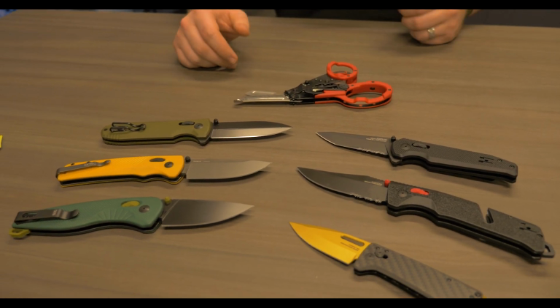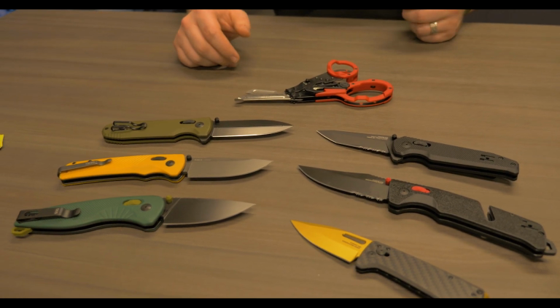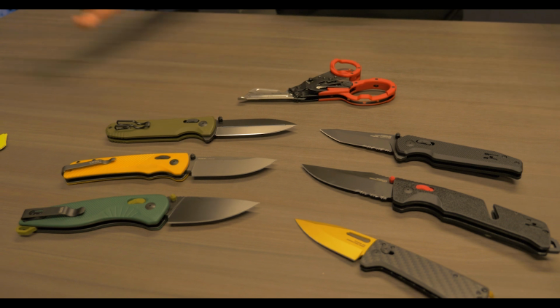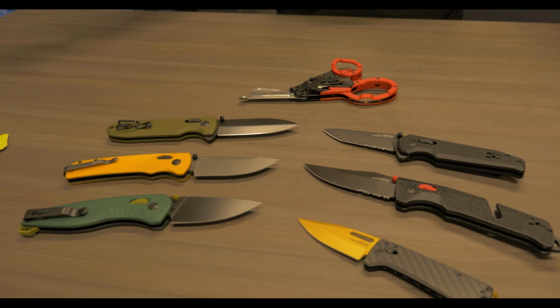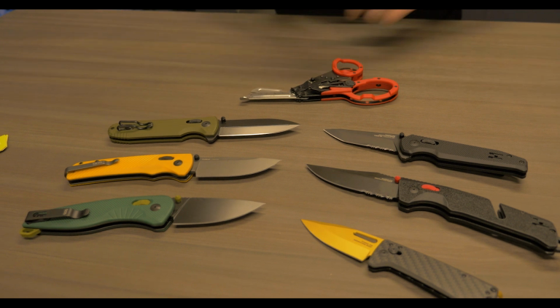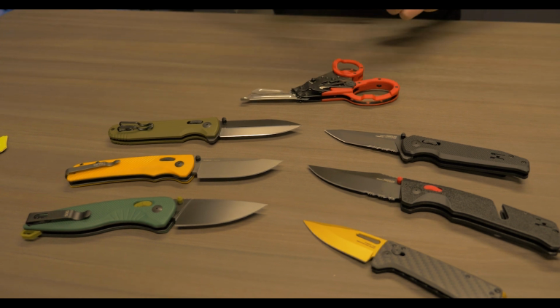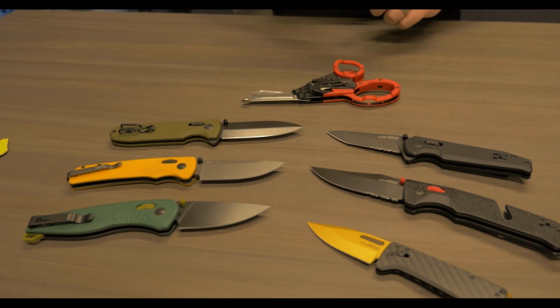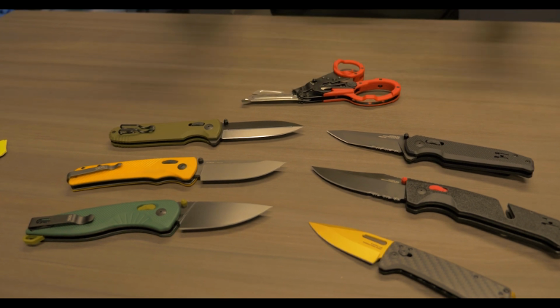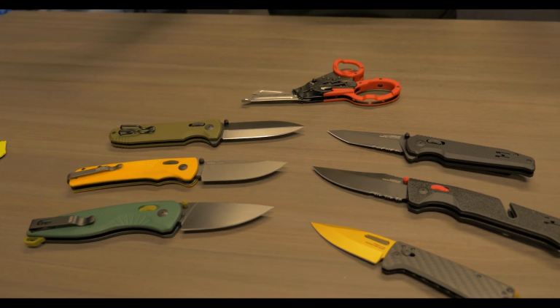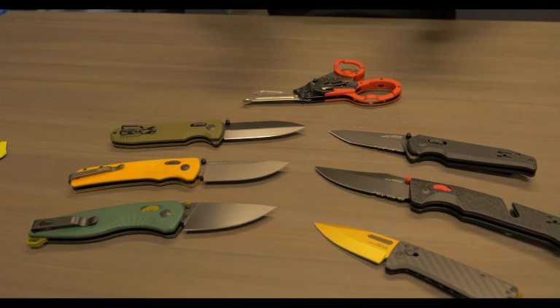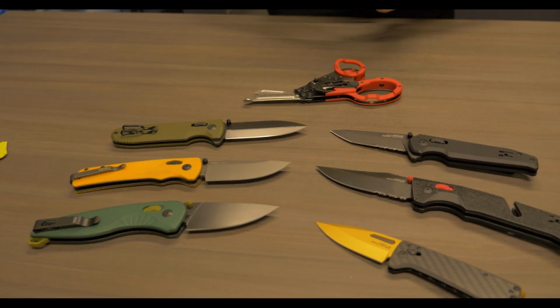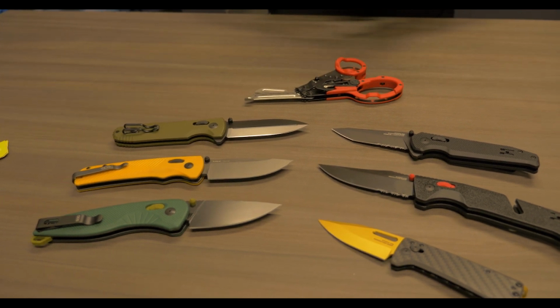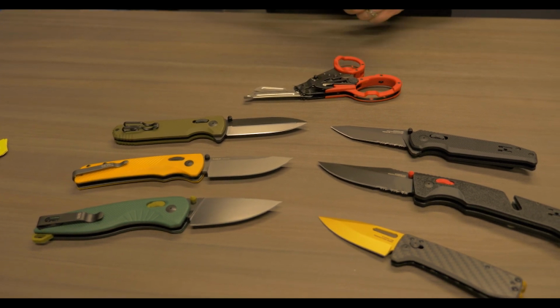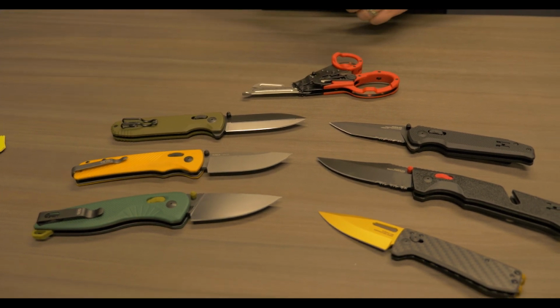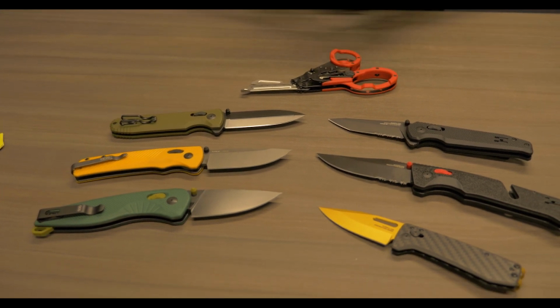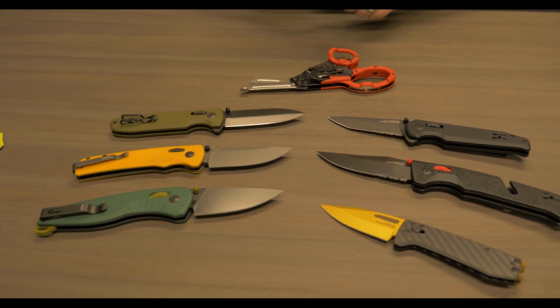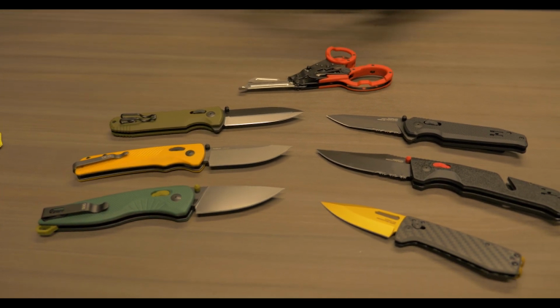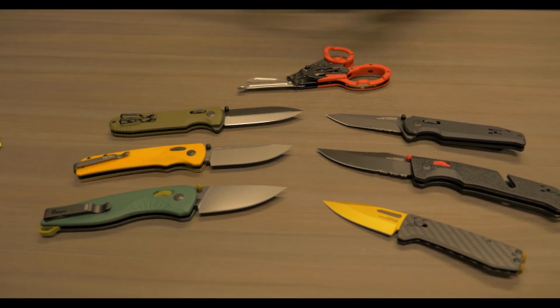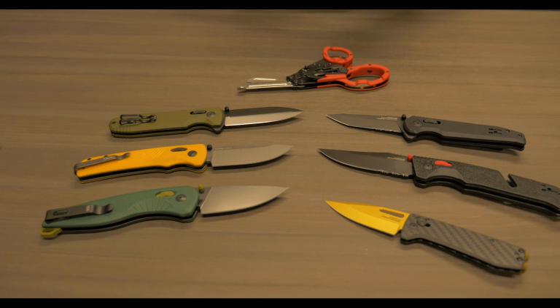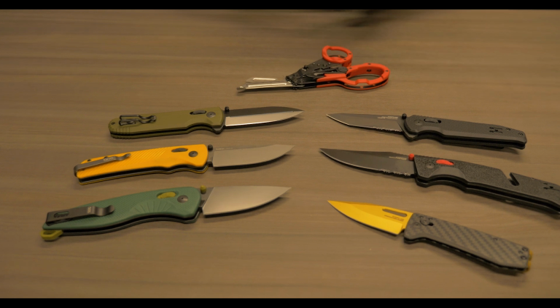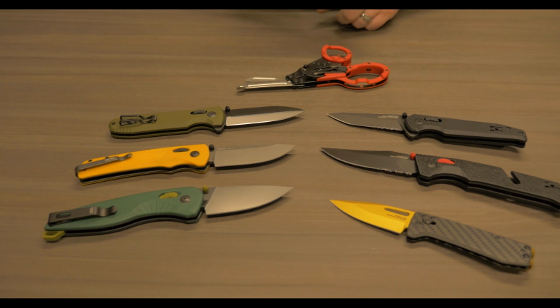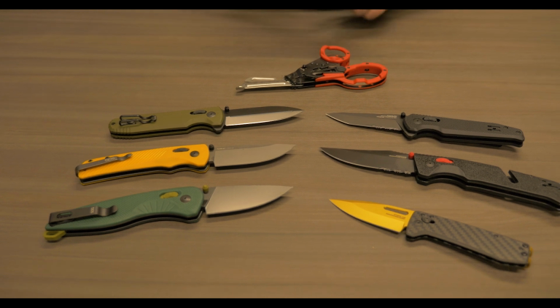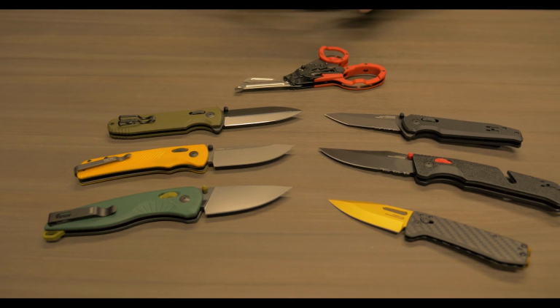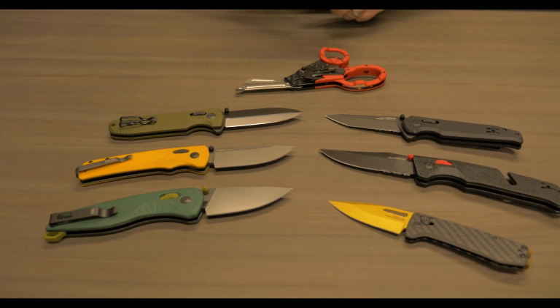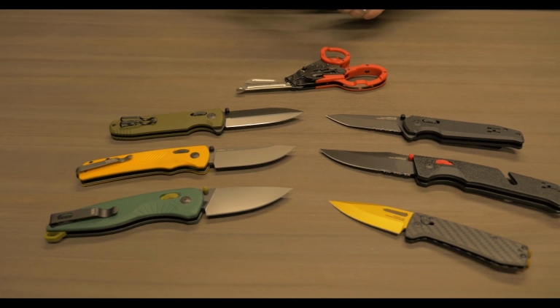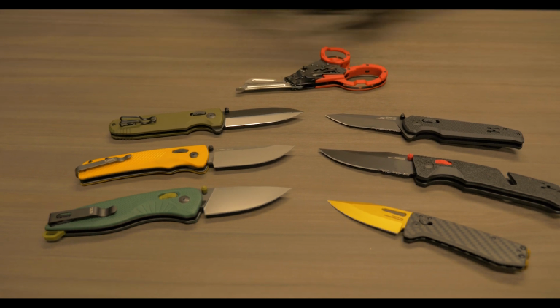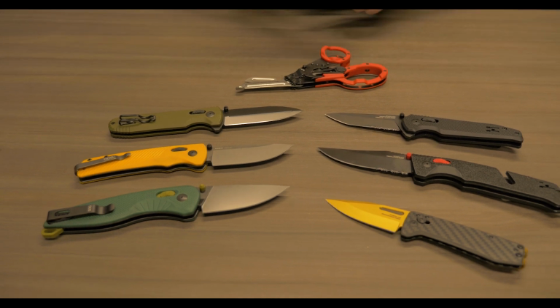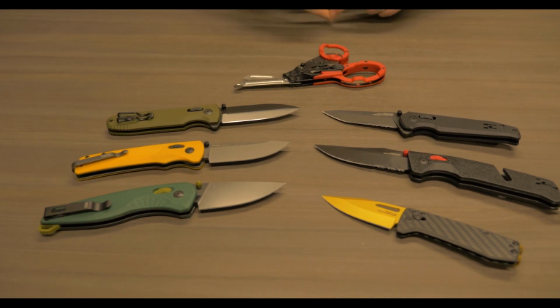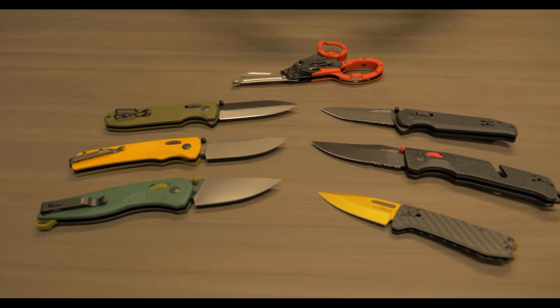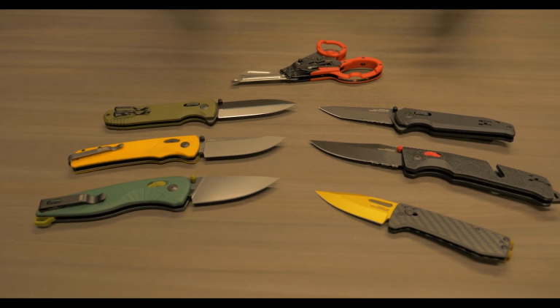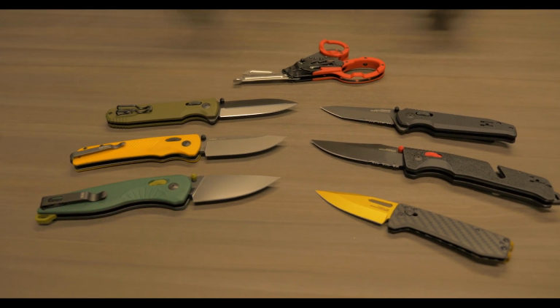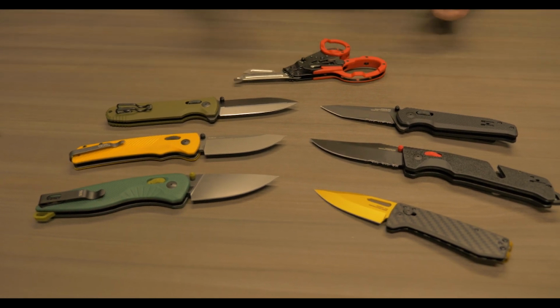We're designing these with ambidexterity in mind. We're designing these with absolute user feedback from people that are counting on them when everything goes sideways and they need something designed for the highest caliber of performance.